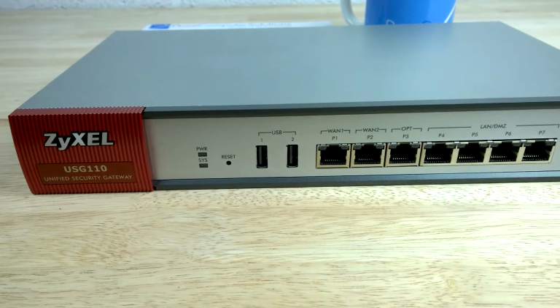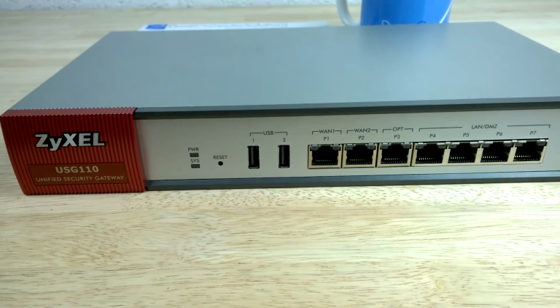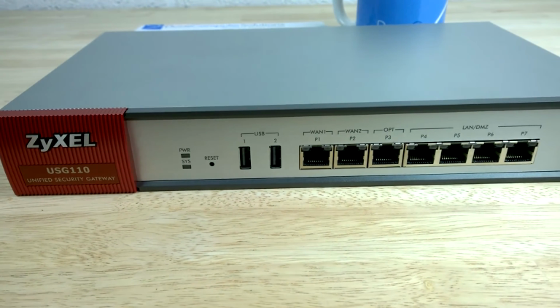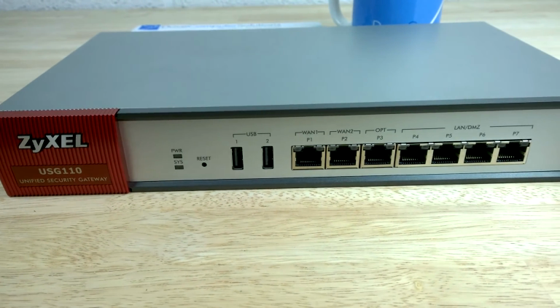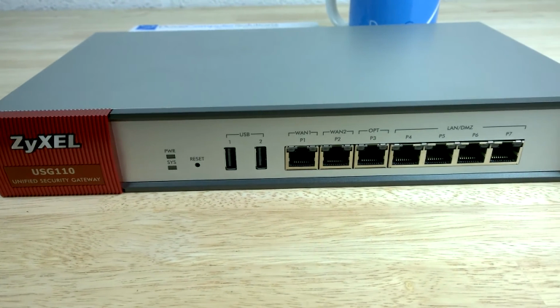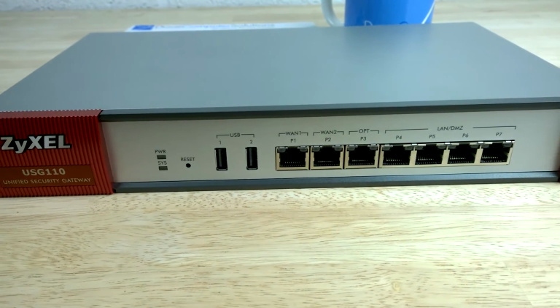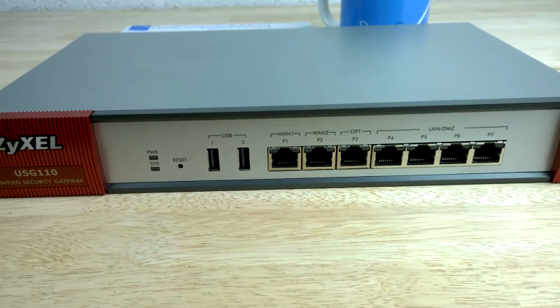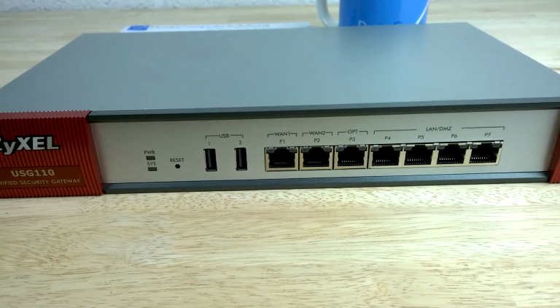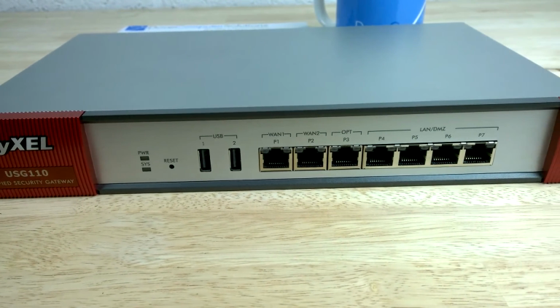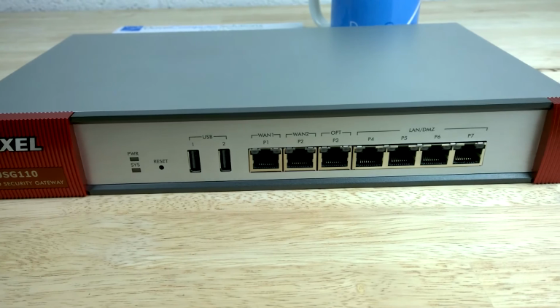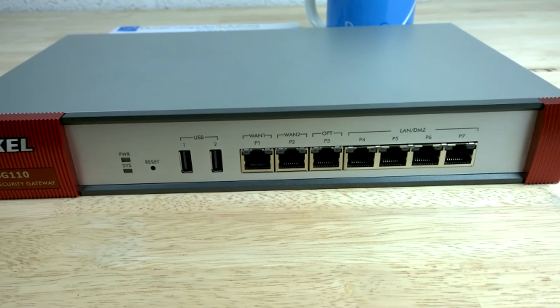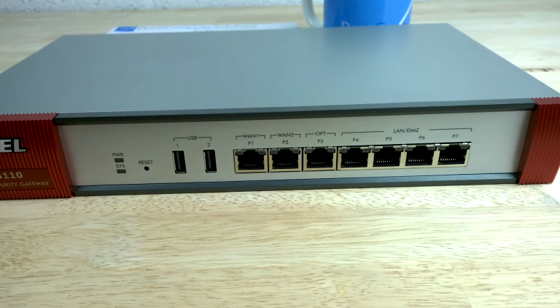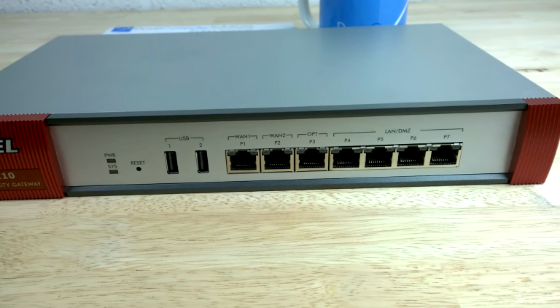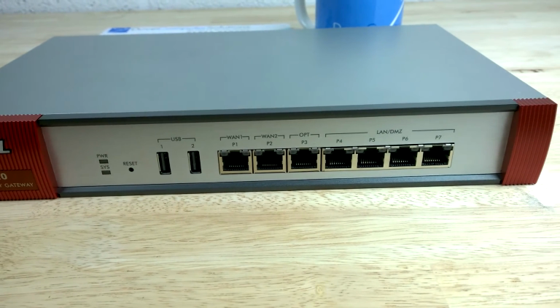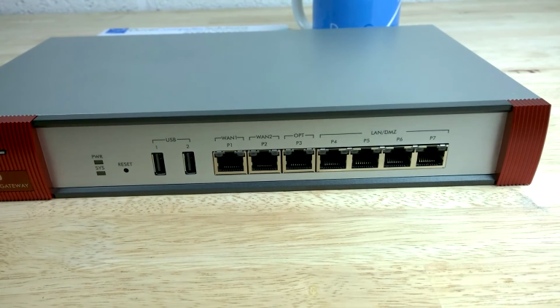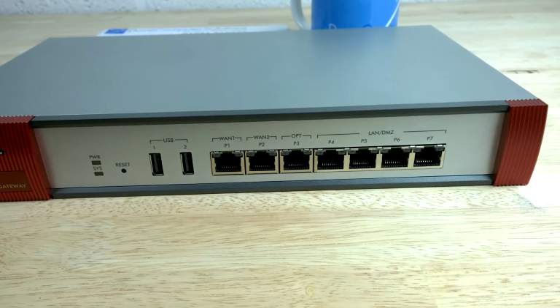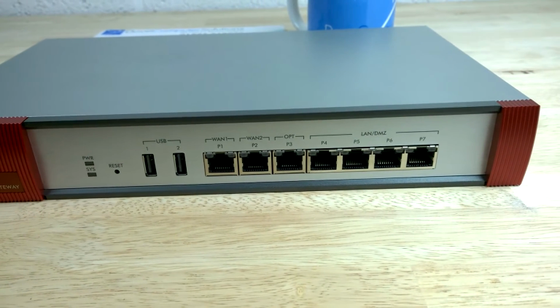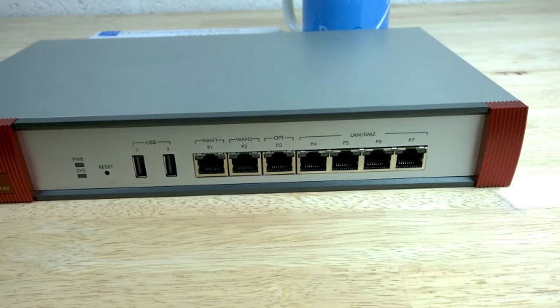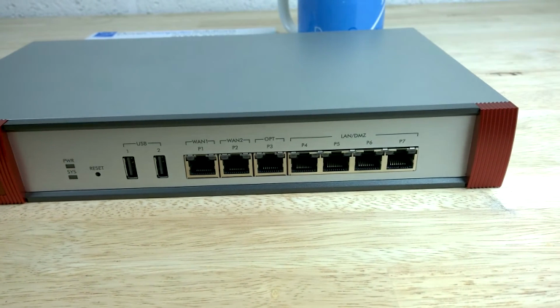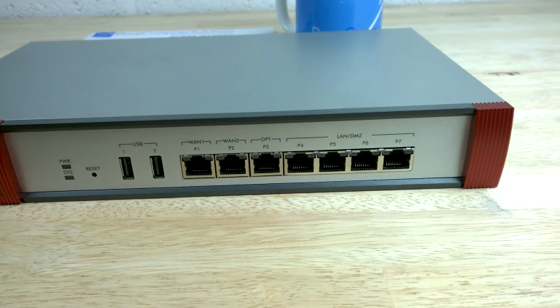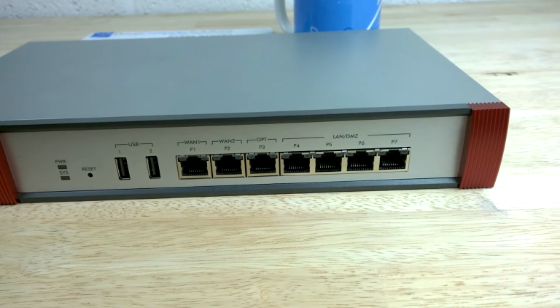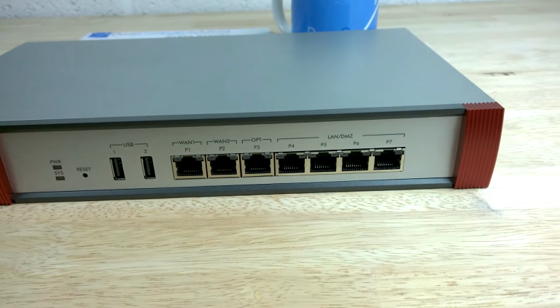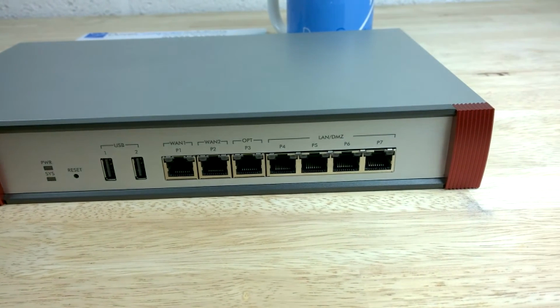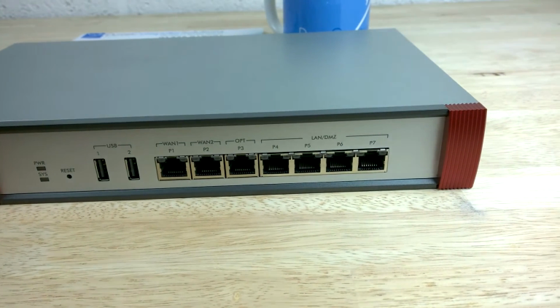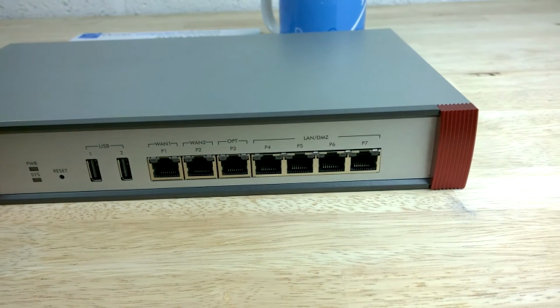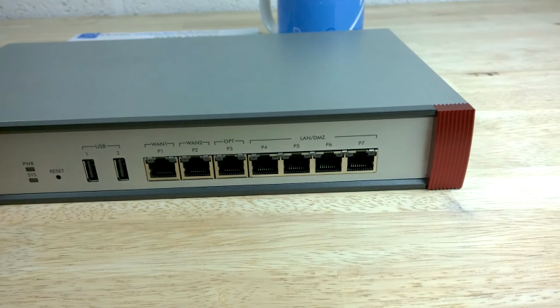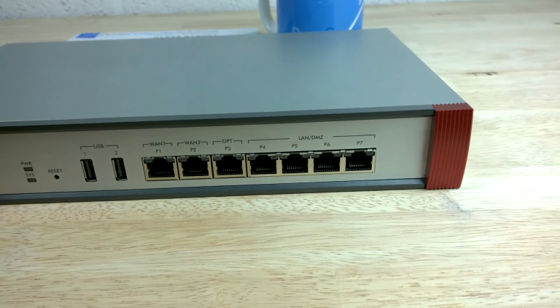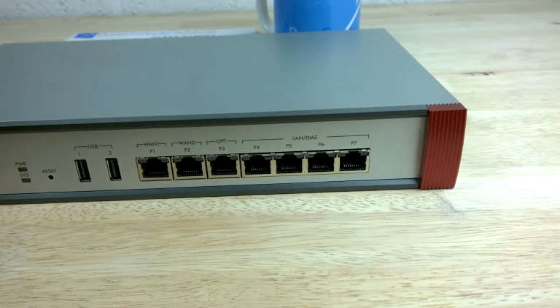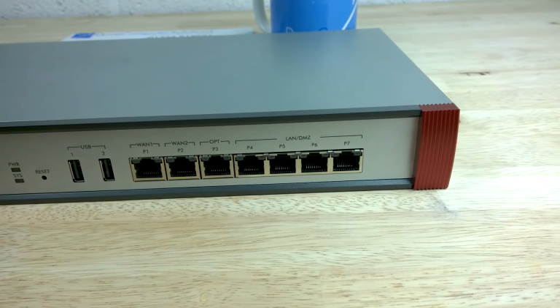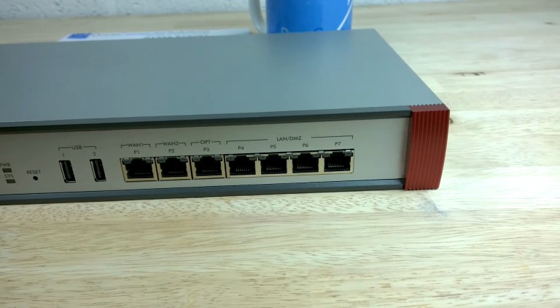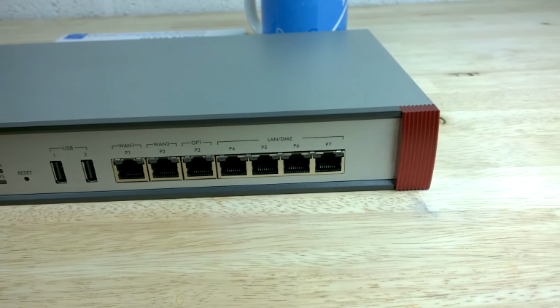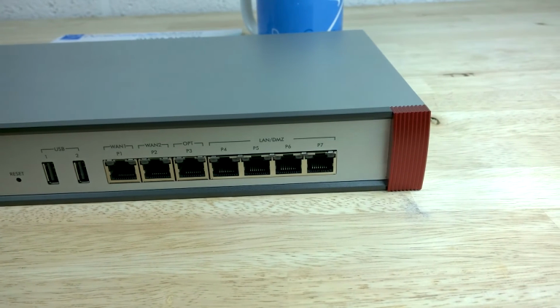It supports up to 200 IPSec VPN tunnels, 150 SSL VPN tunnels and 35 SSL VPN users.